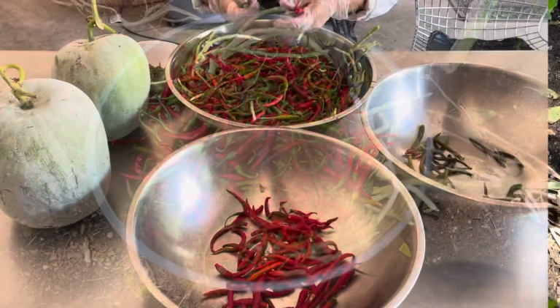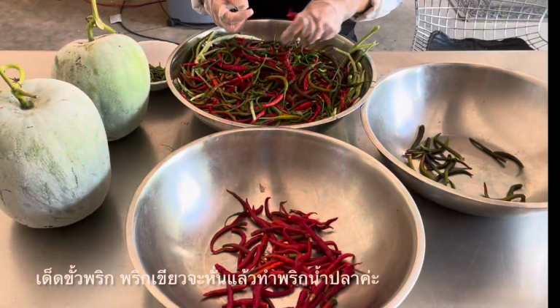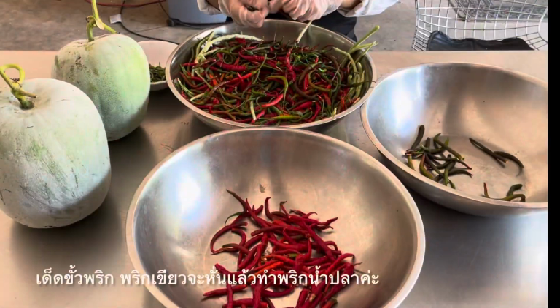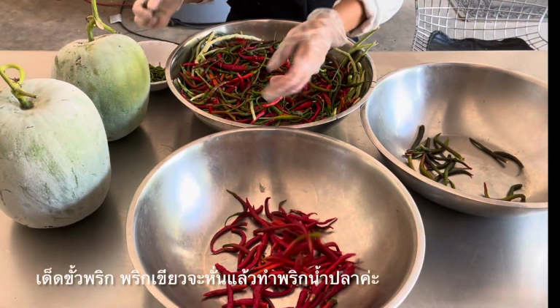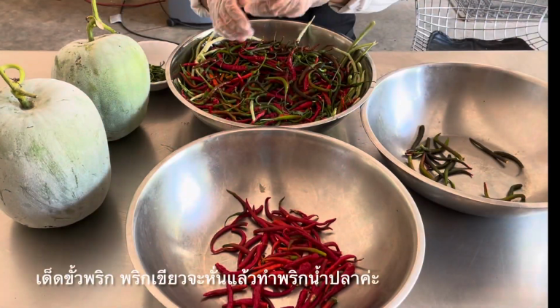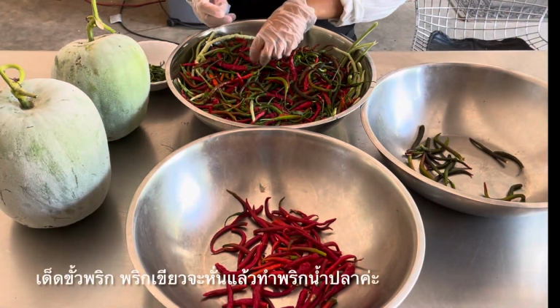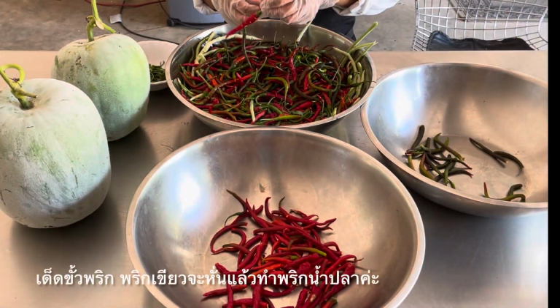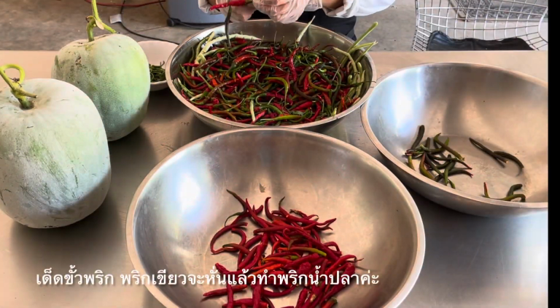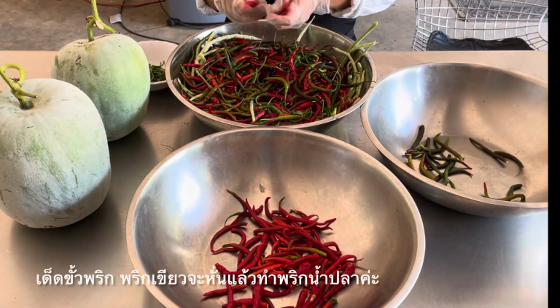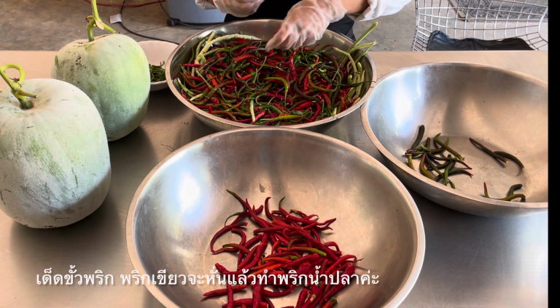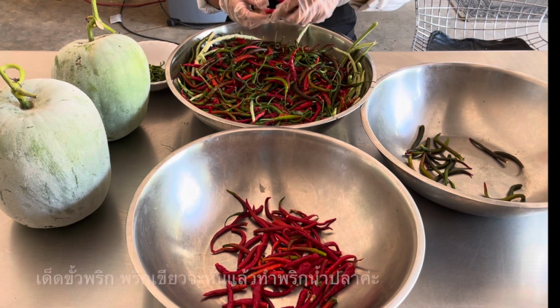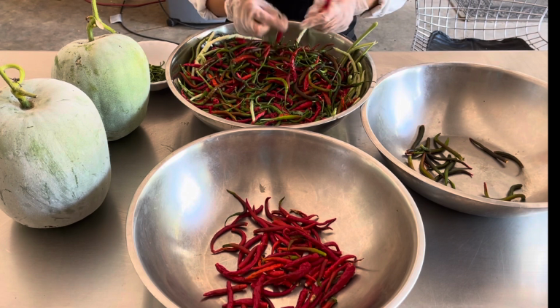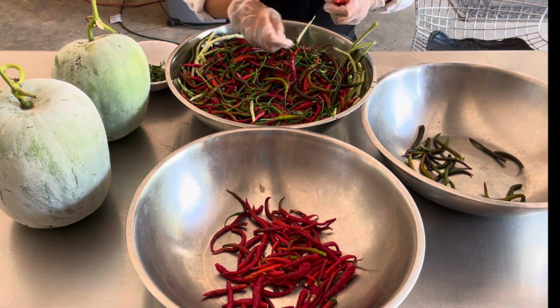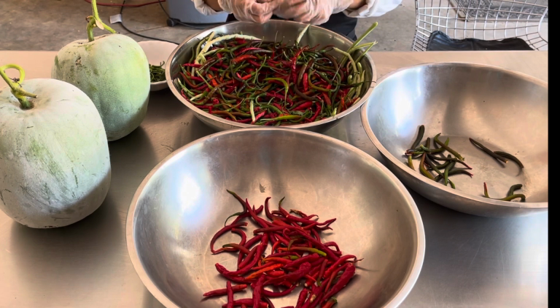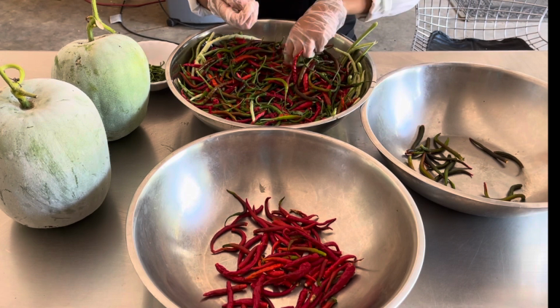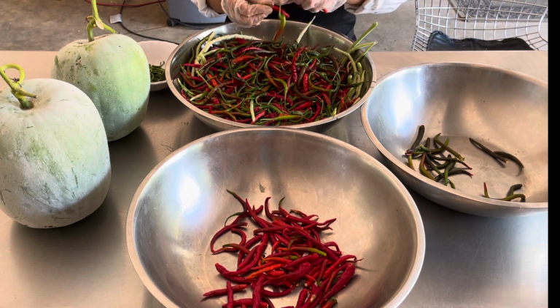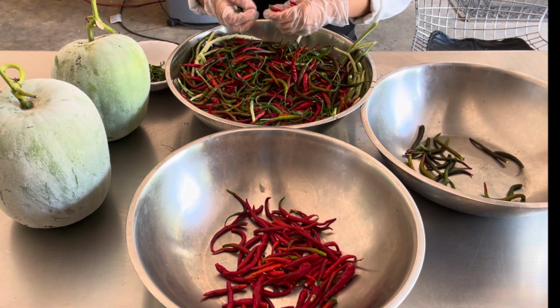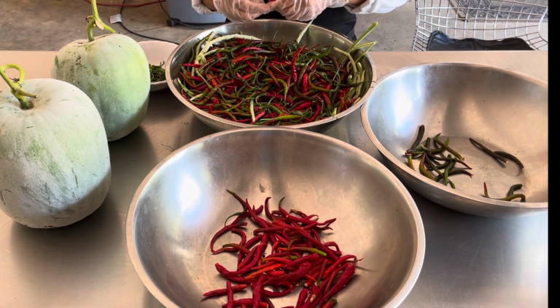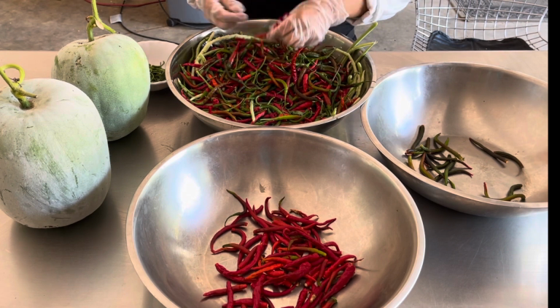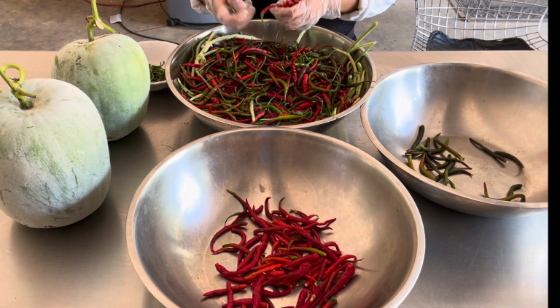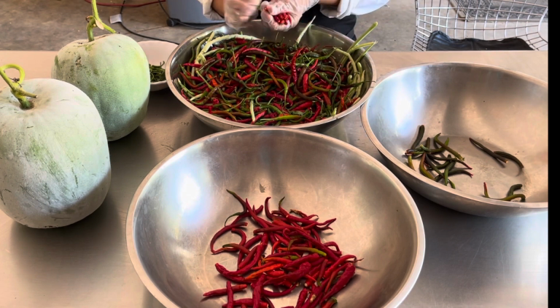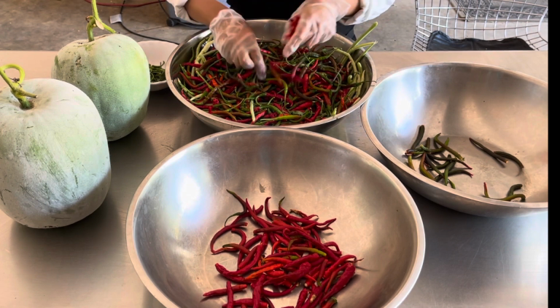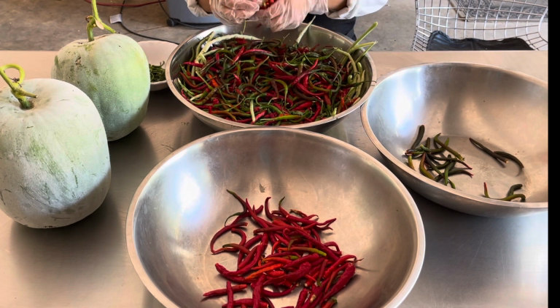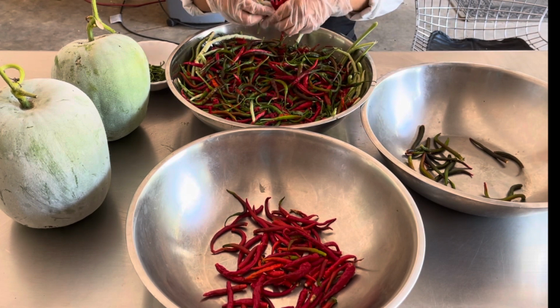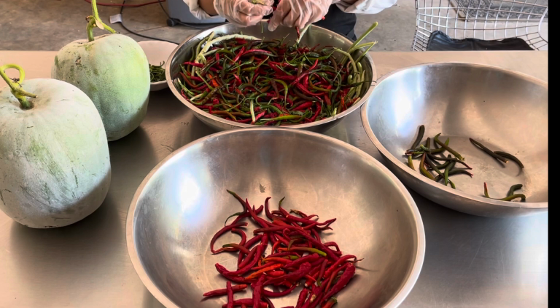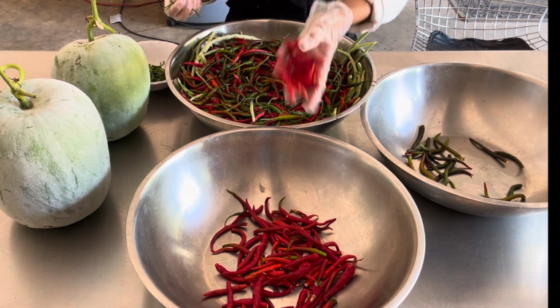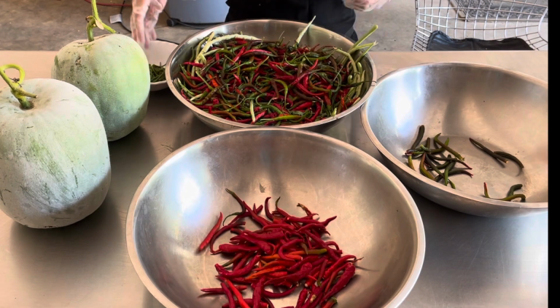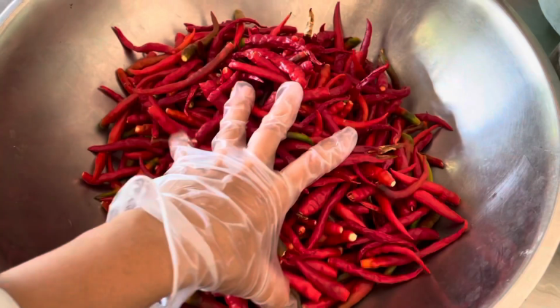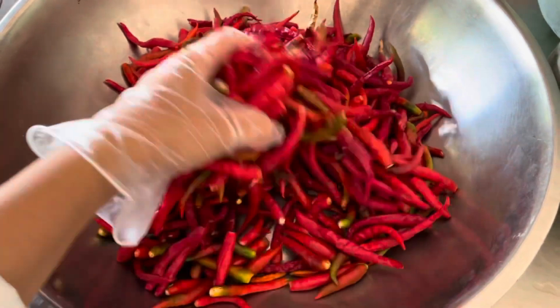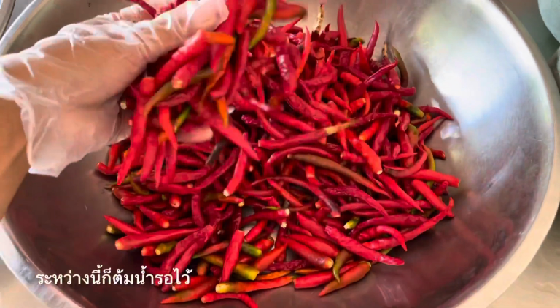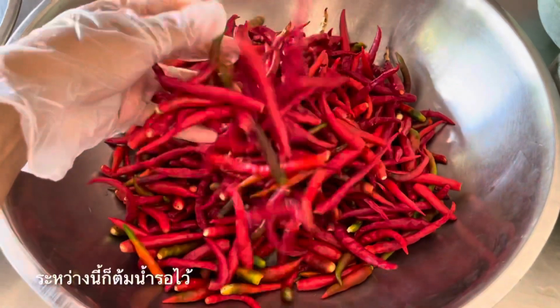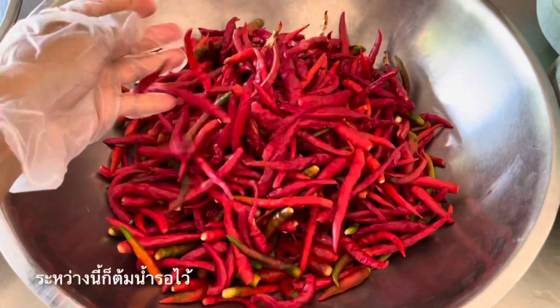I'm peeling the stem off. The one that's green on the right, I'm going to slice them up and then use it for chili fish sauce. I've got the water going right now.